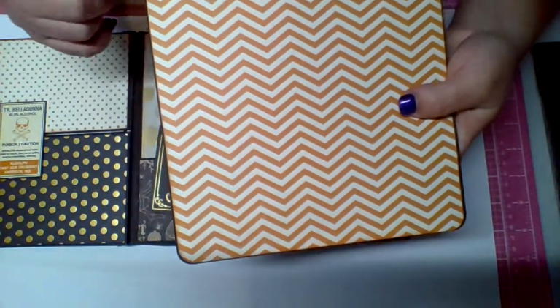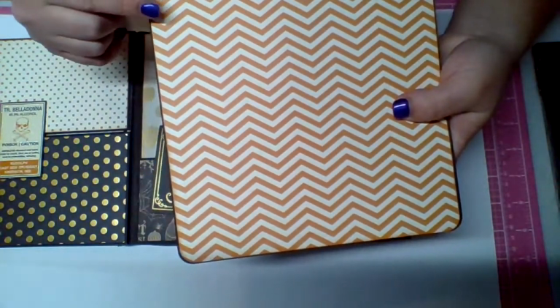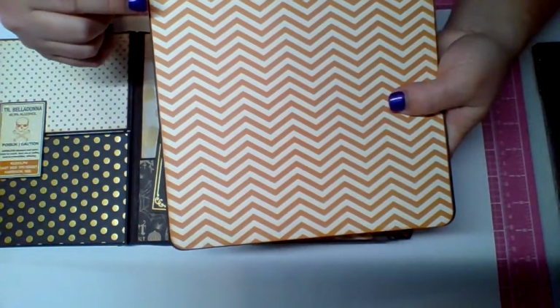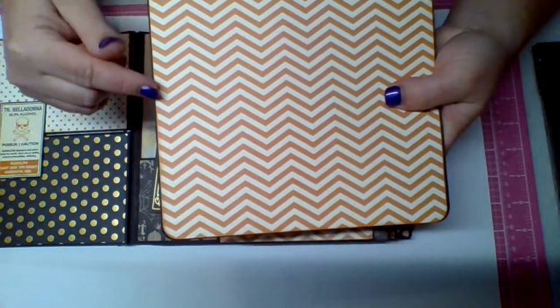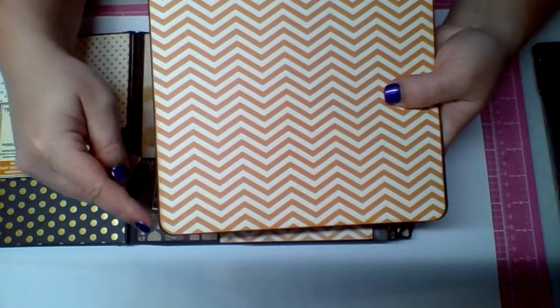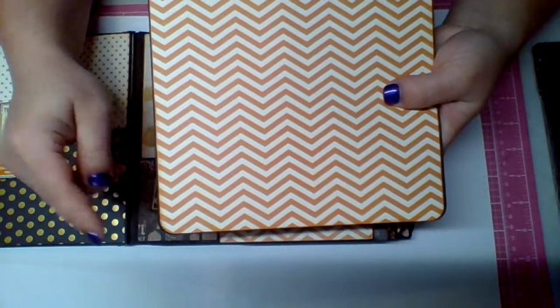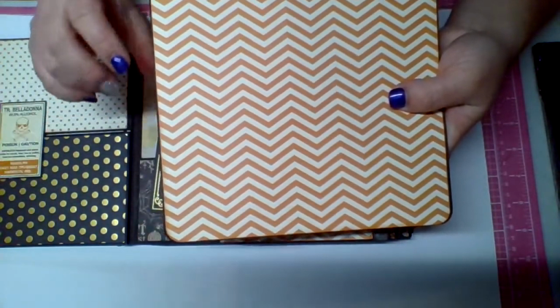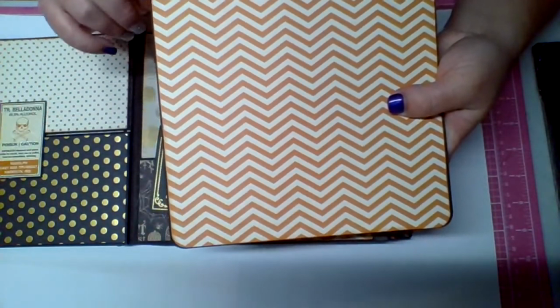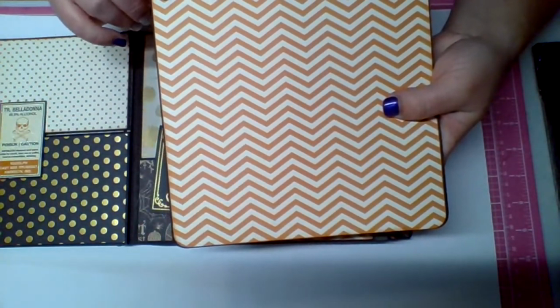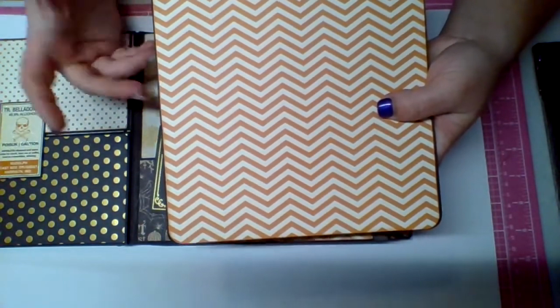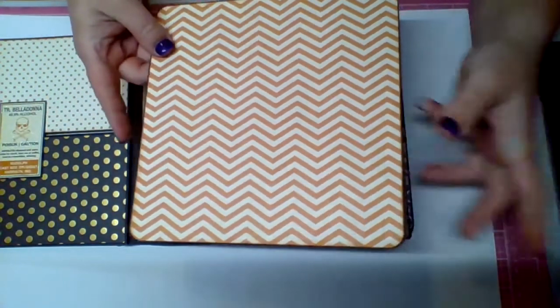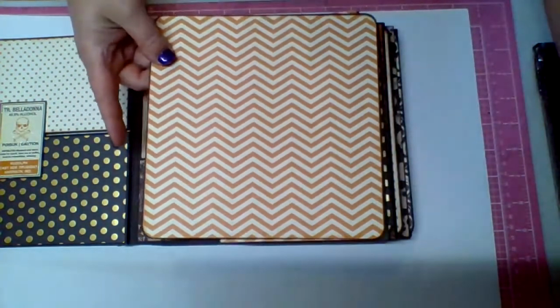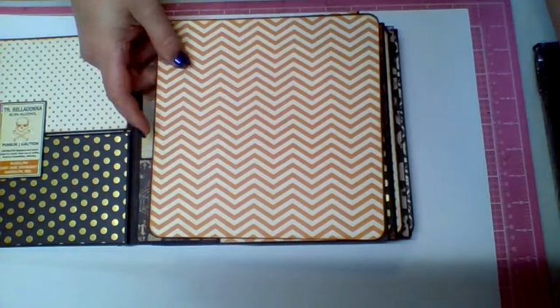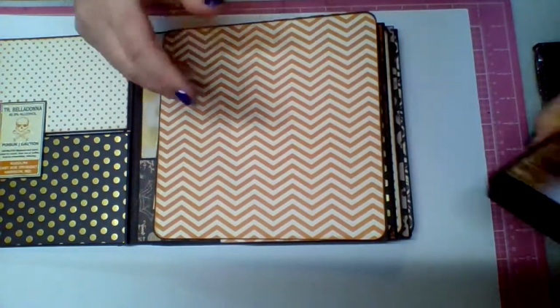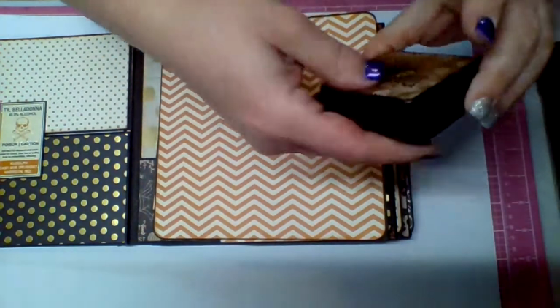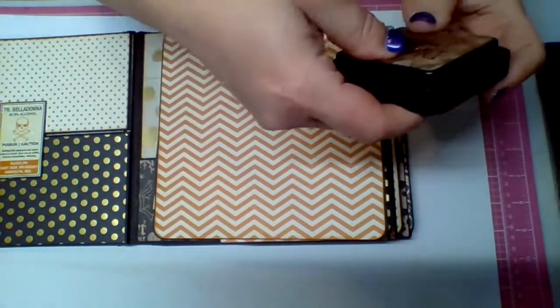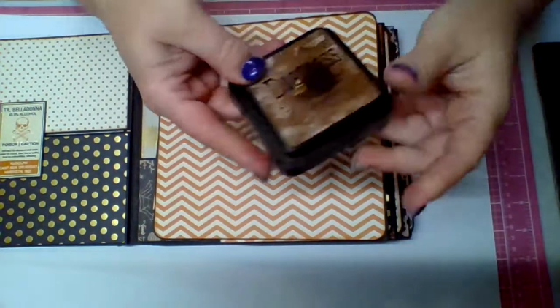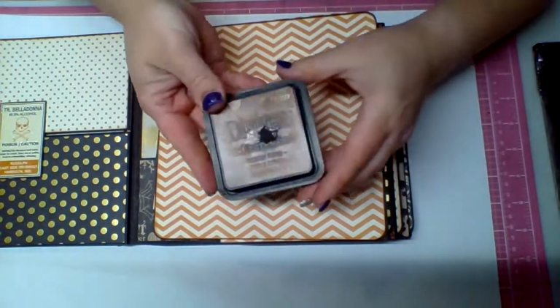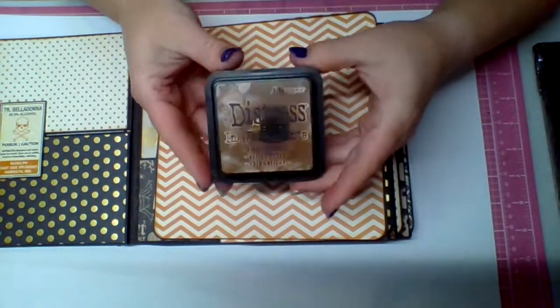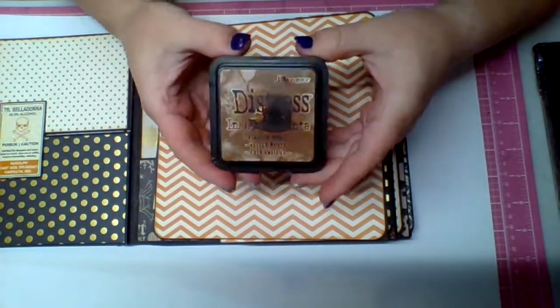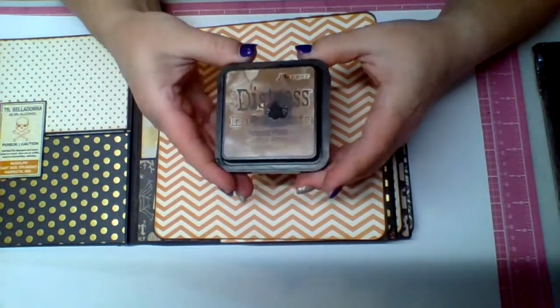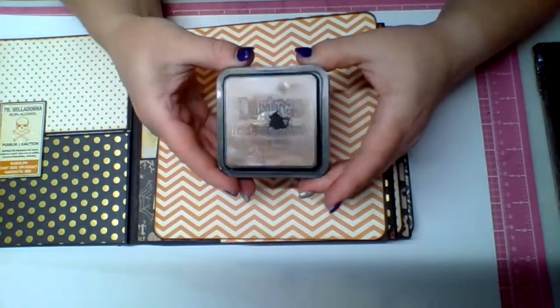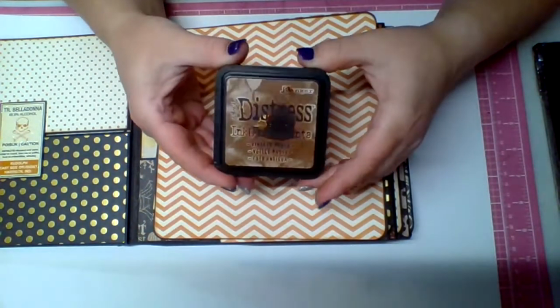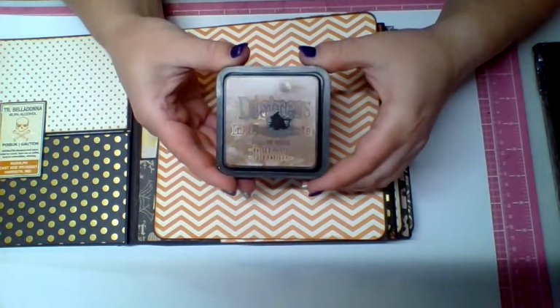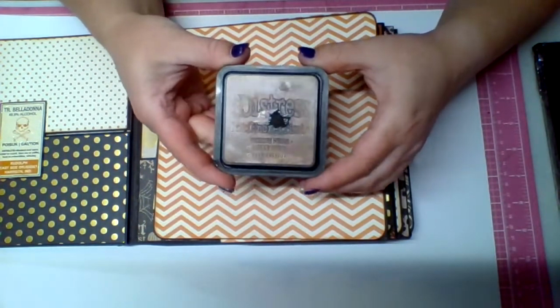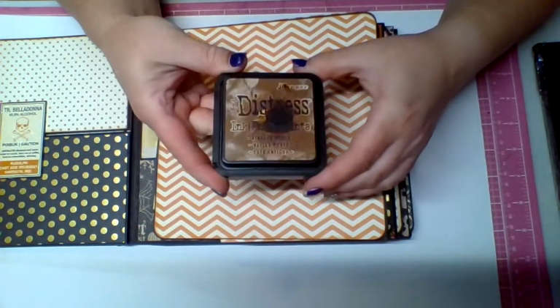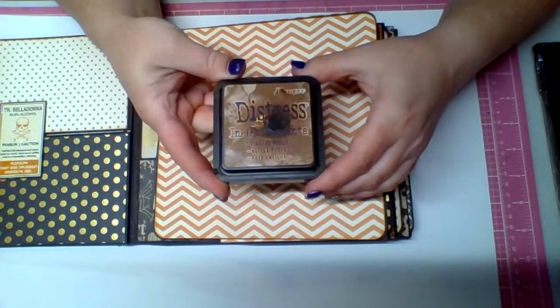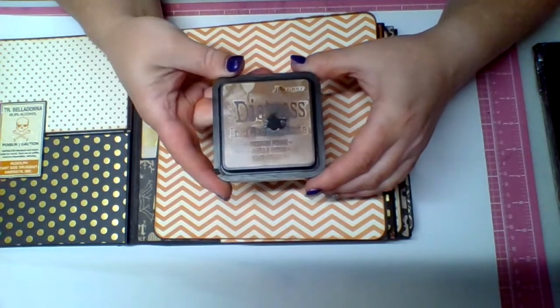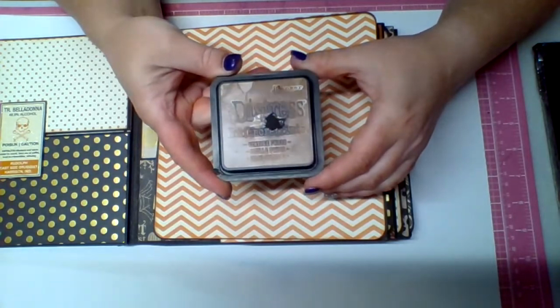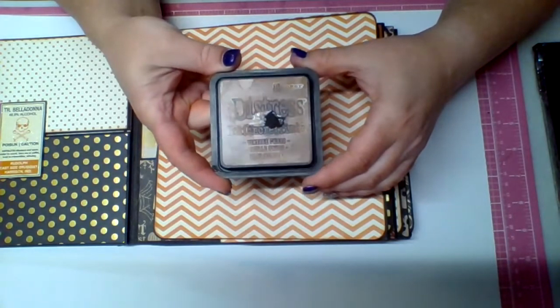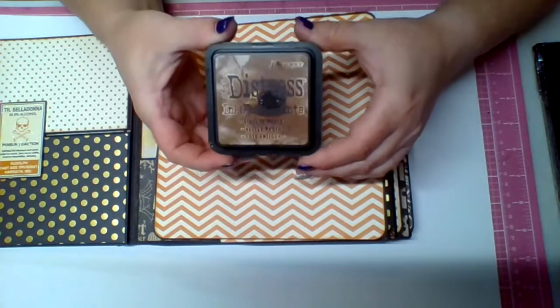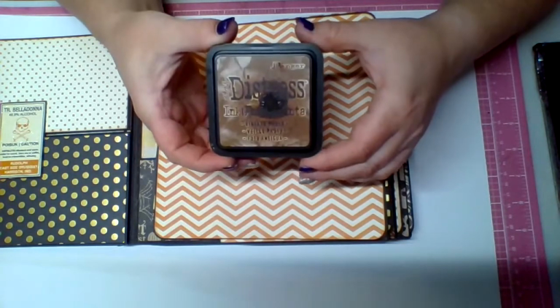I've inked all of these edges with Distress Inks — specifically Distress Inks in Vintage Photo.